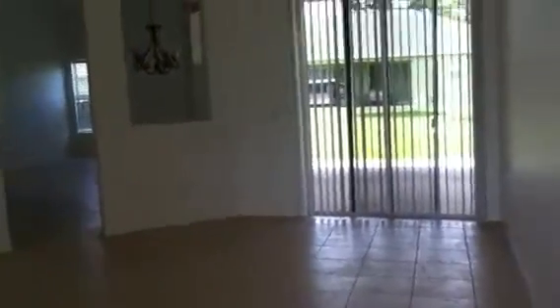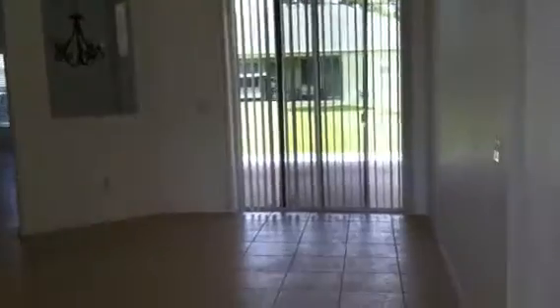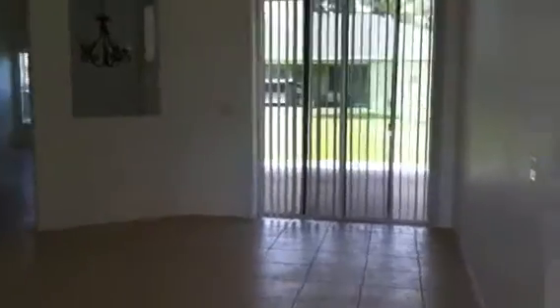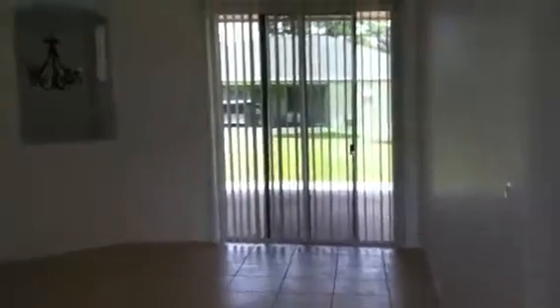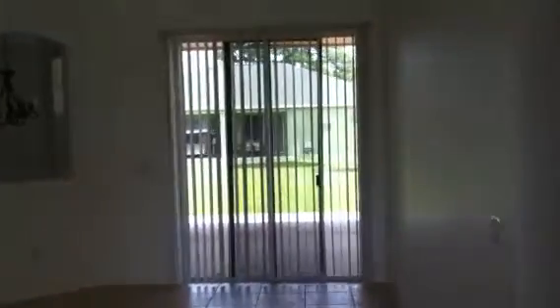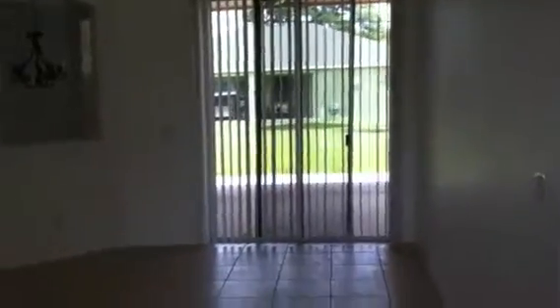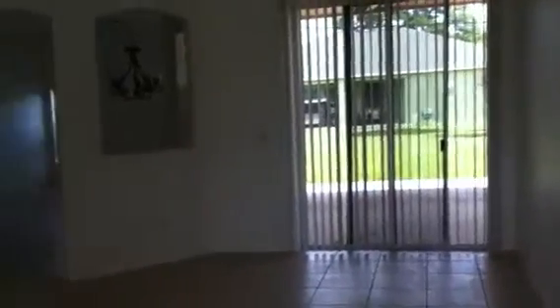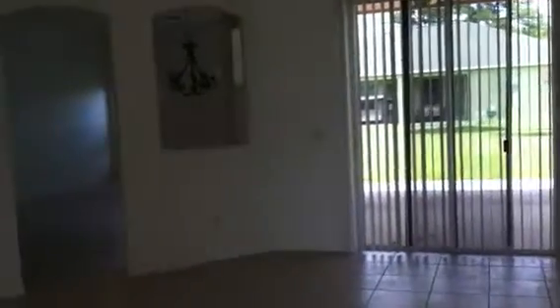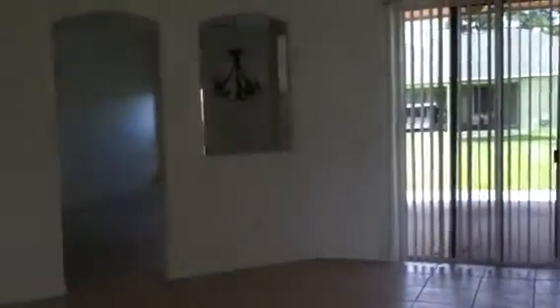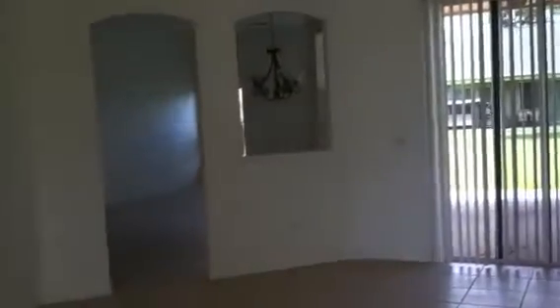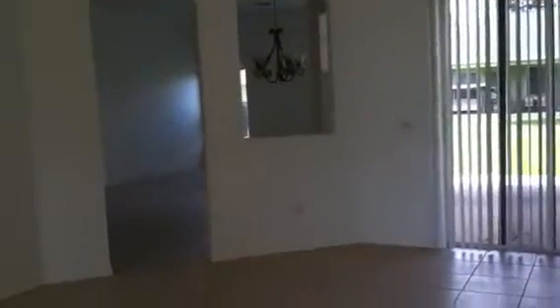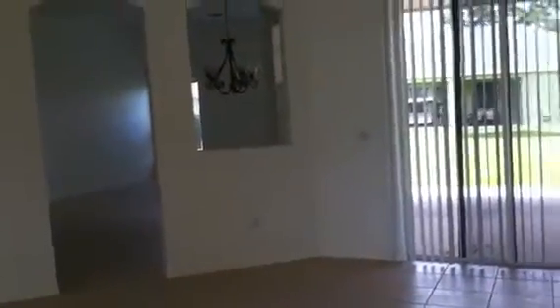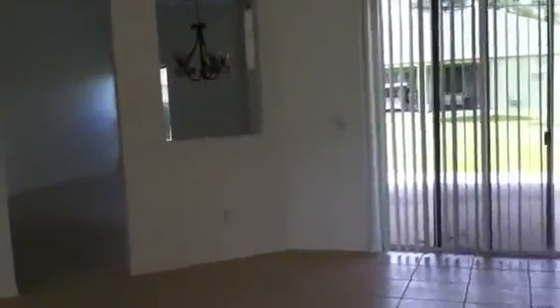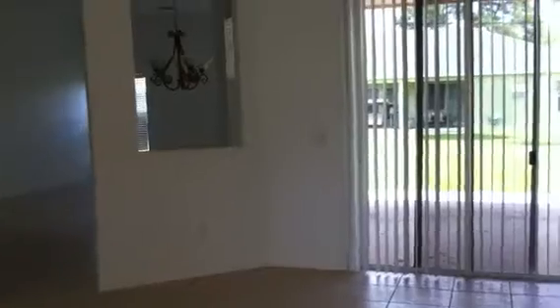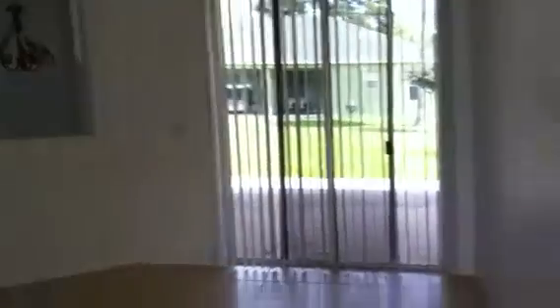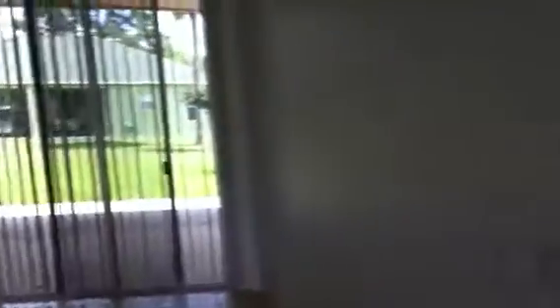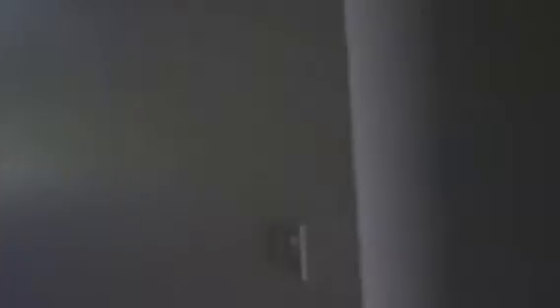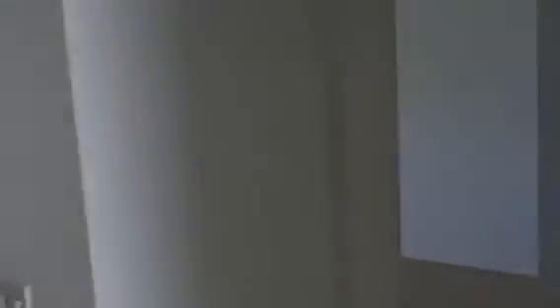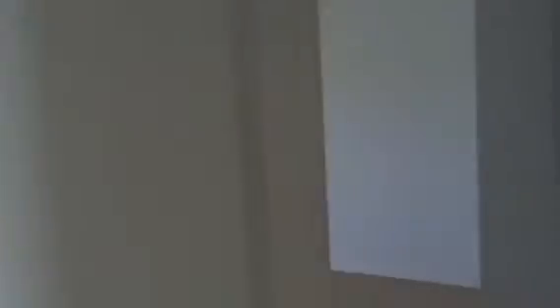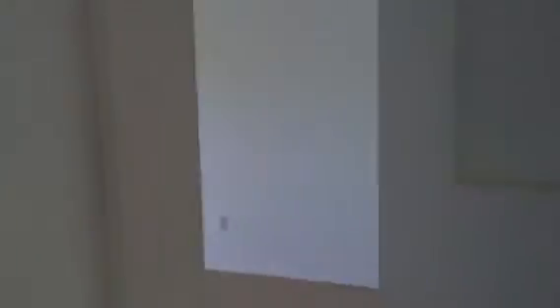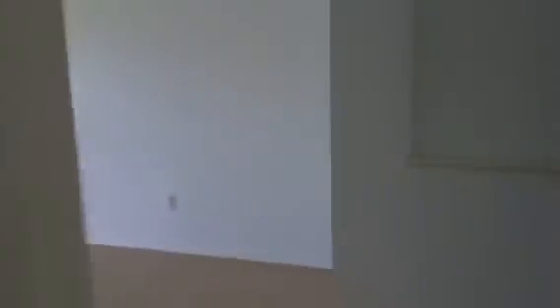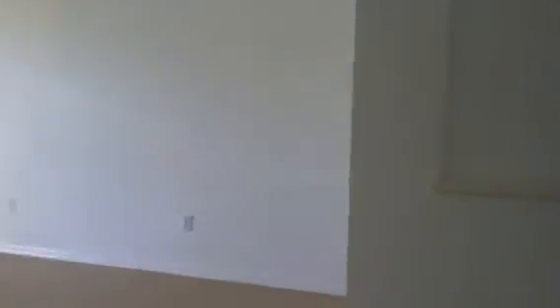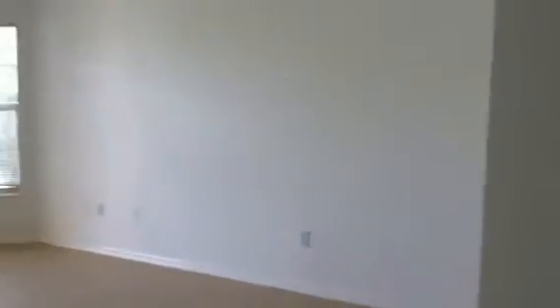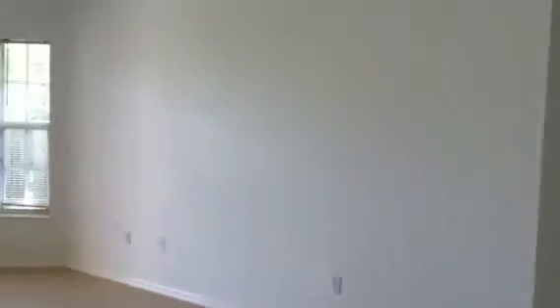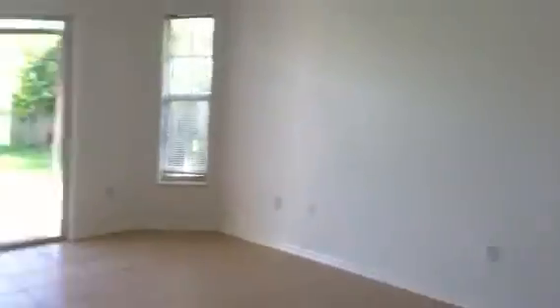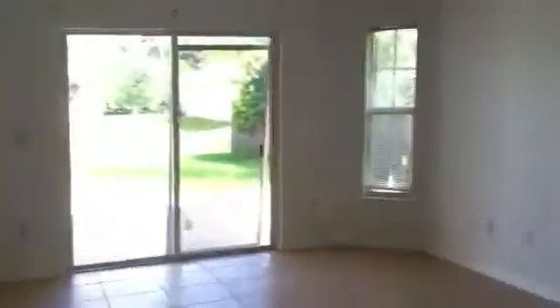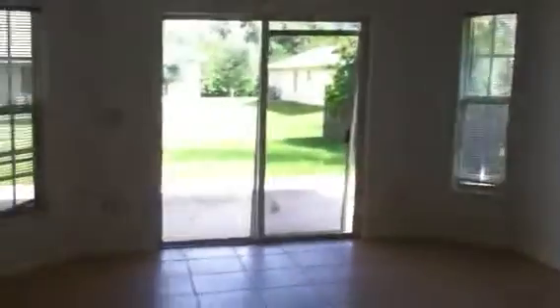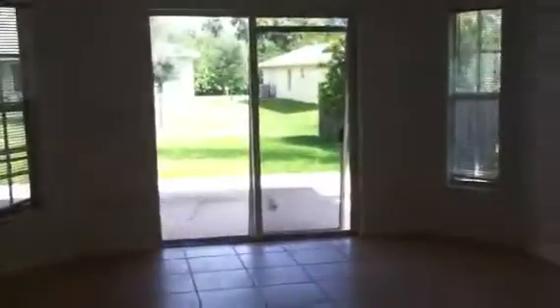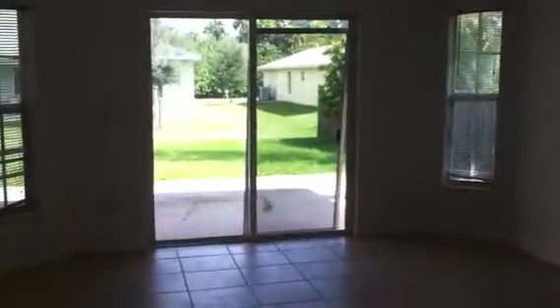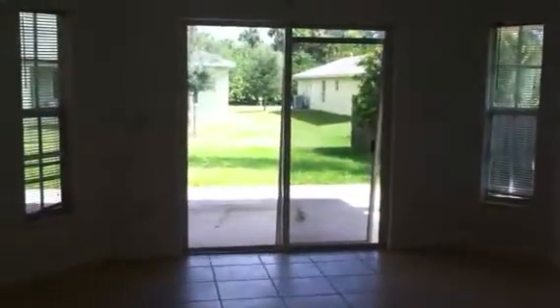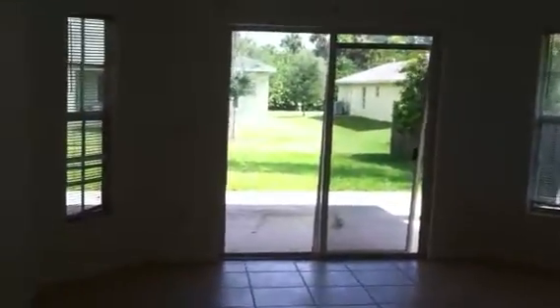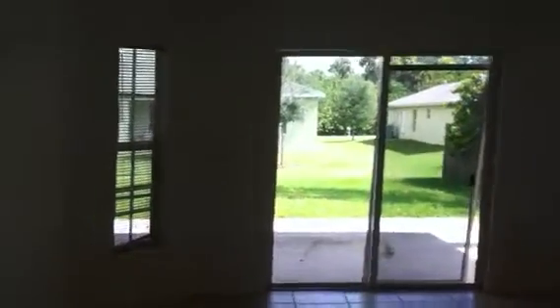We're entering the front door. This is the living room area. The whole house is tiled — there is no carpet anywhere.